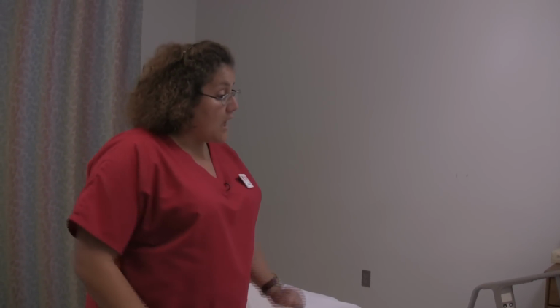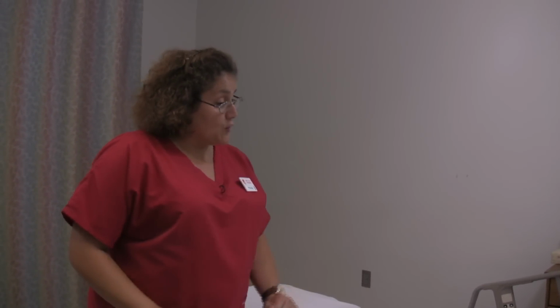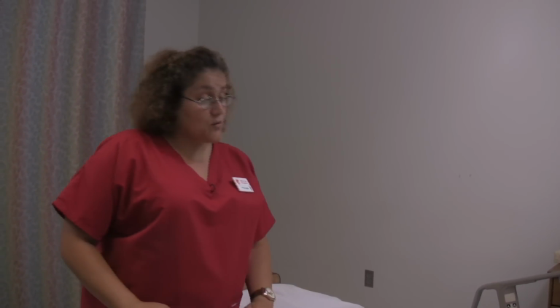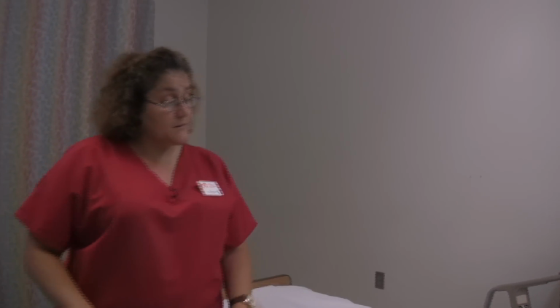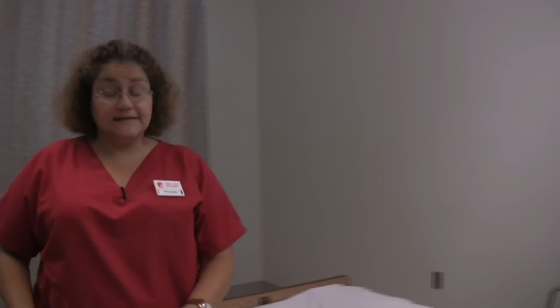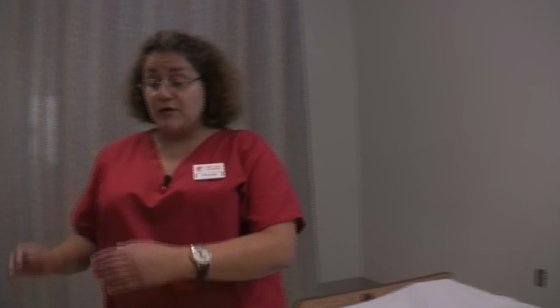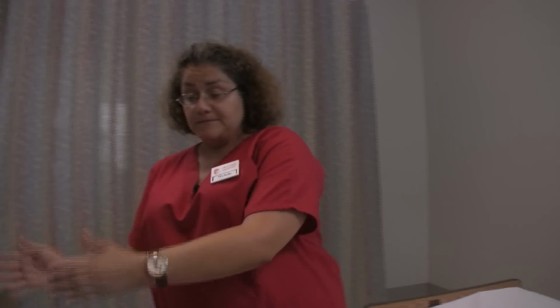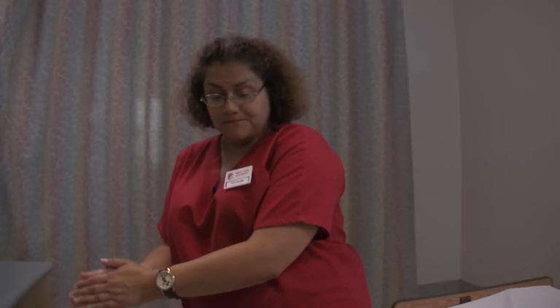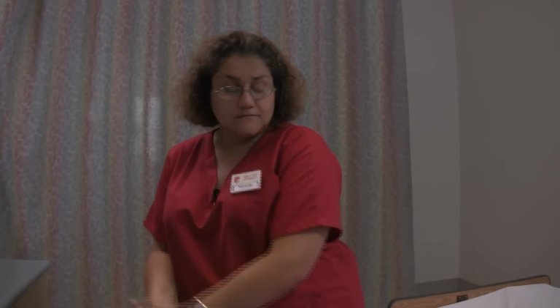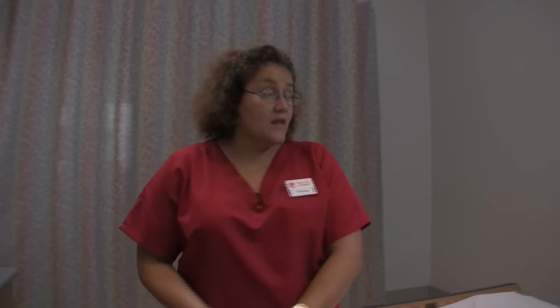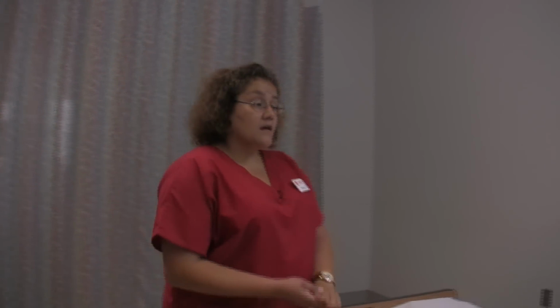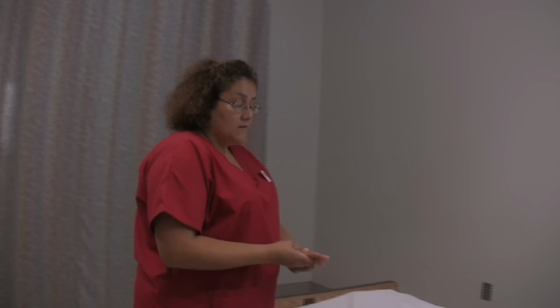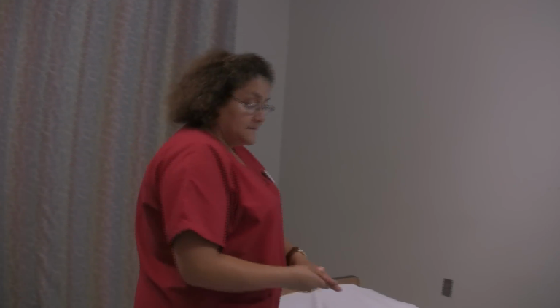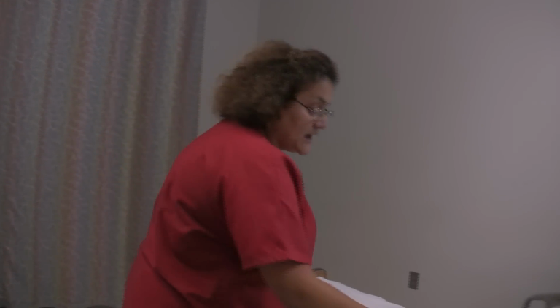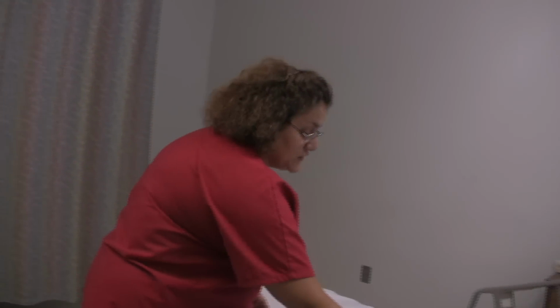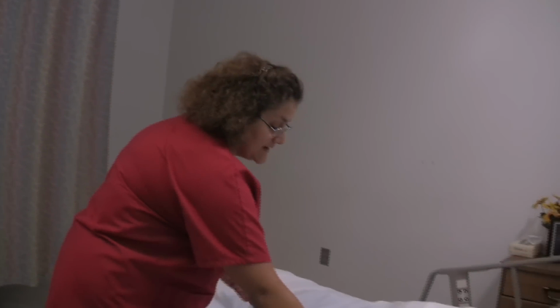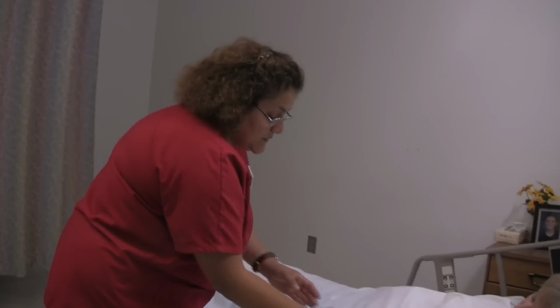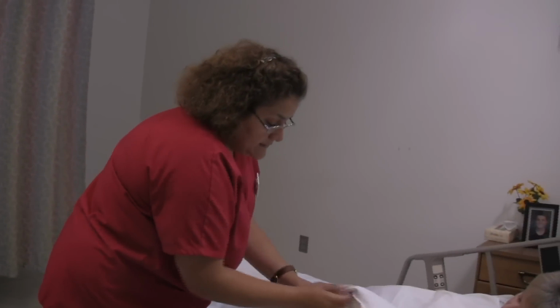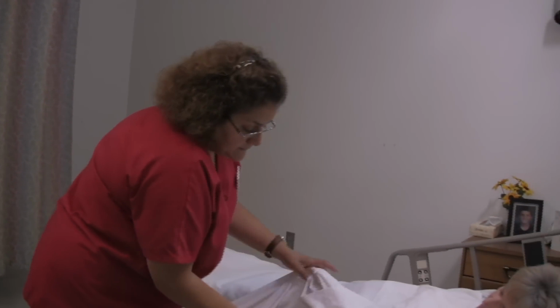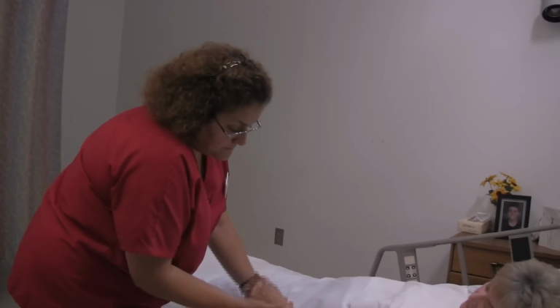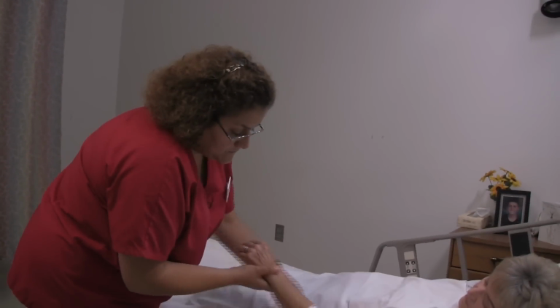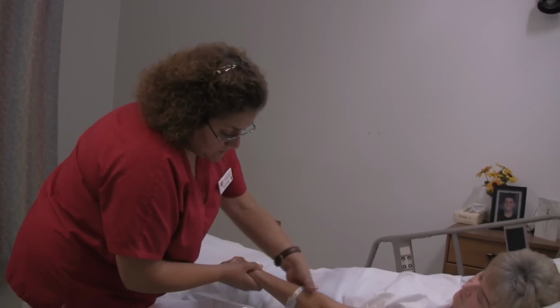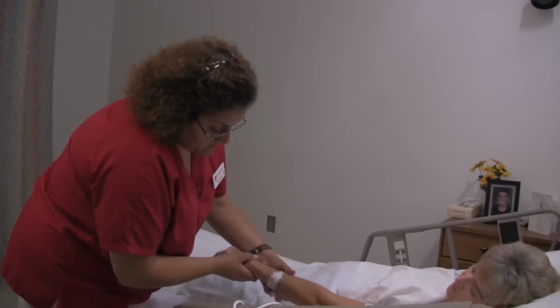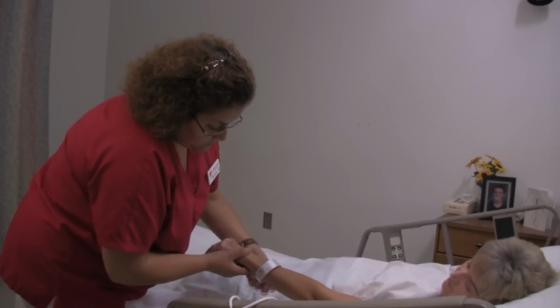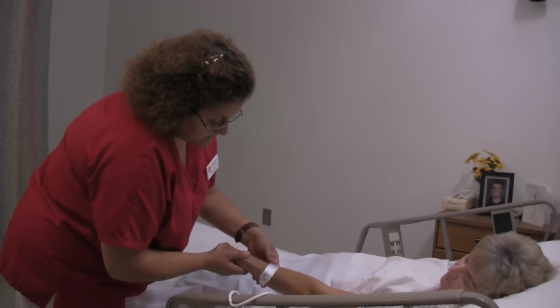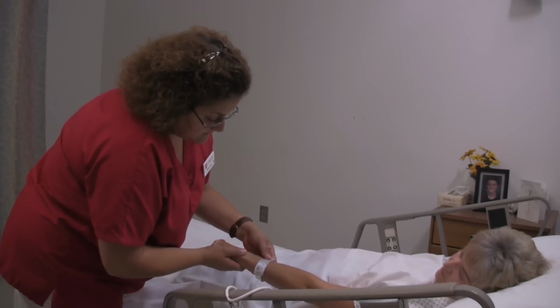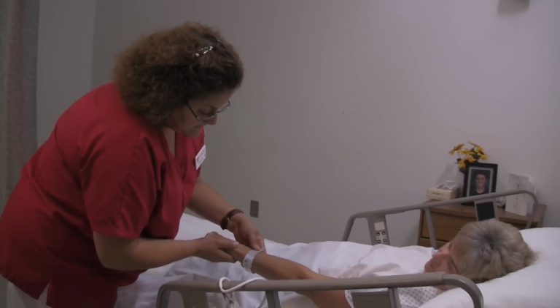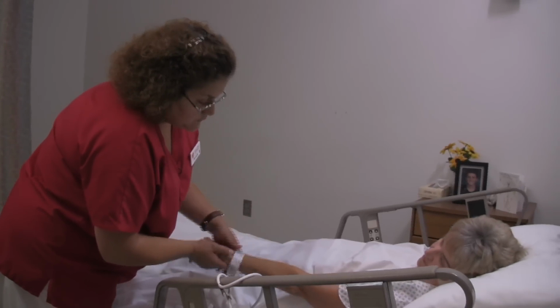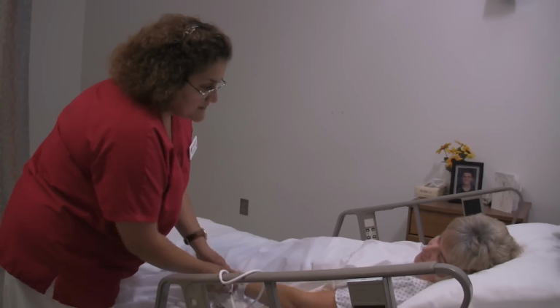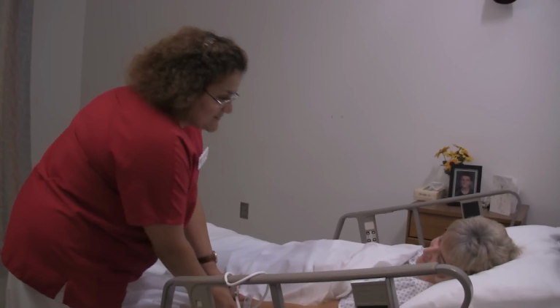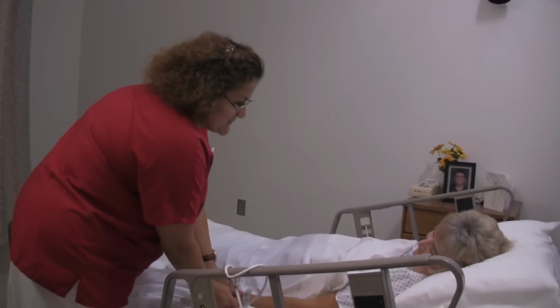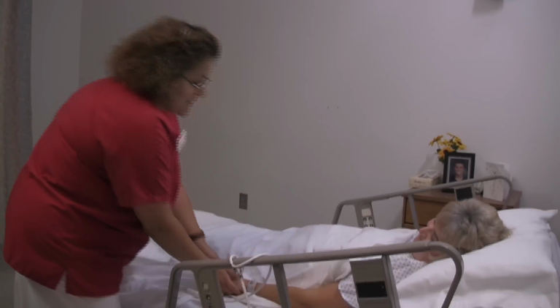I'm going to go wash my hands at the moment. May I see your ID band here? Yes, you are Mrs. Jones.